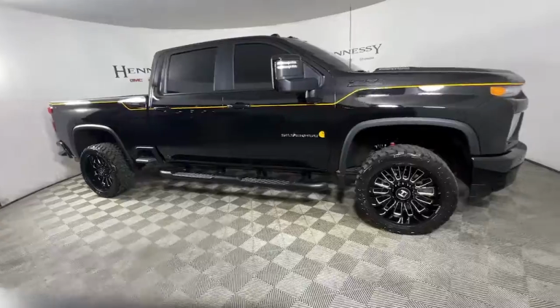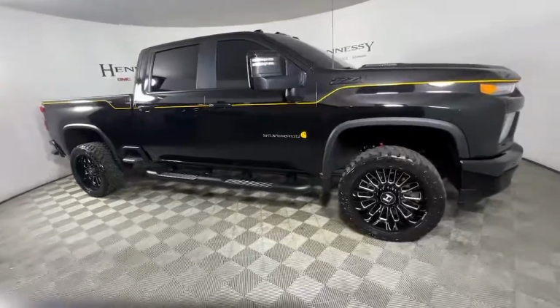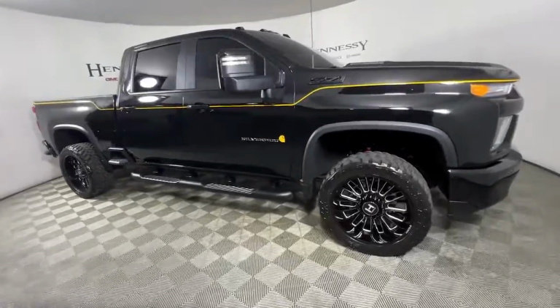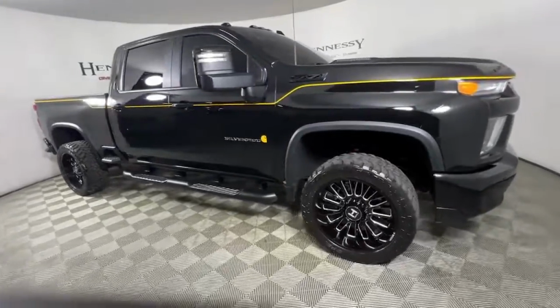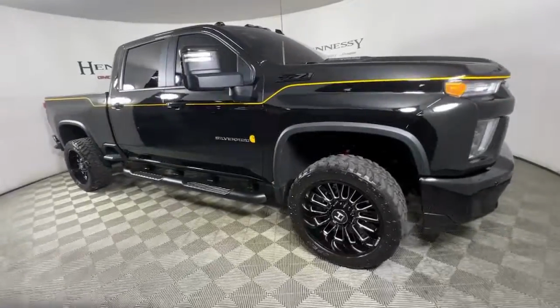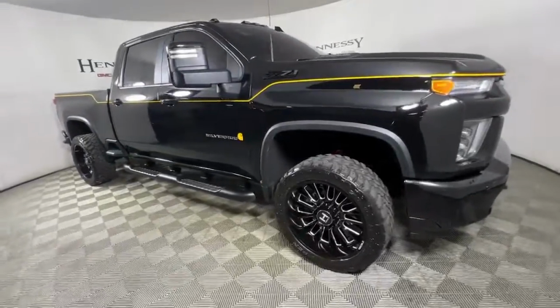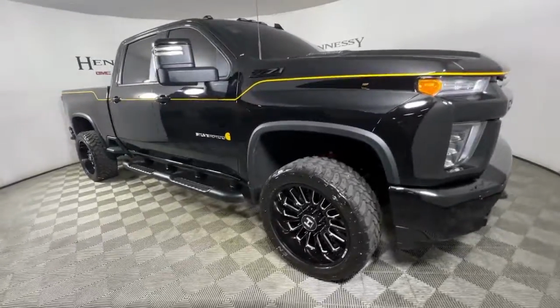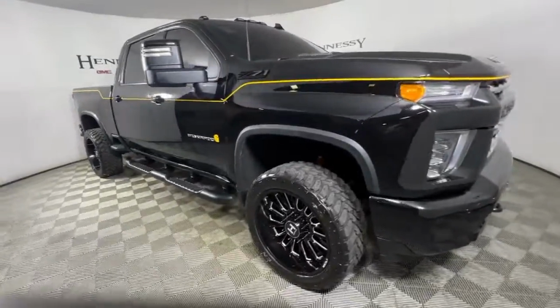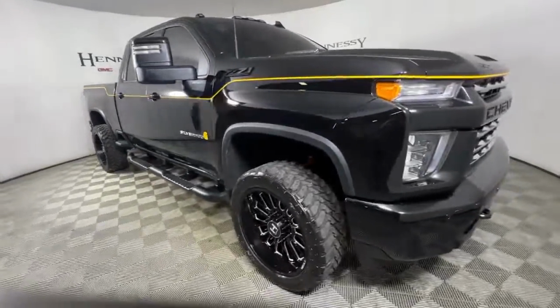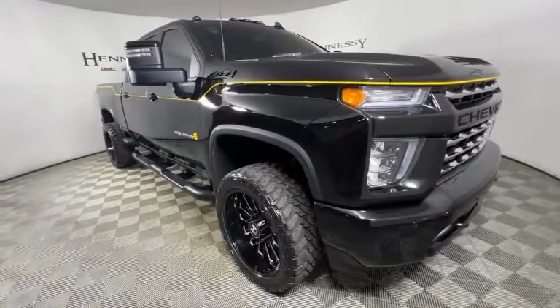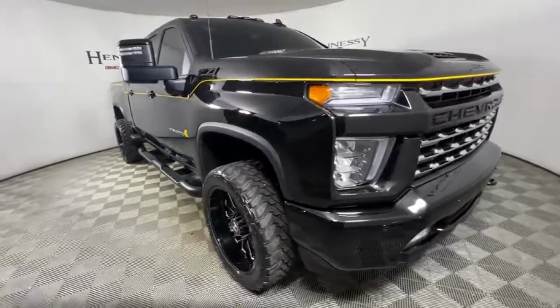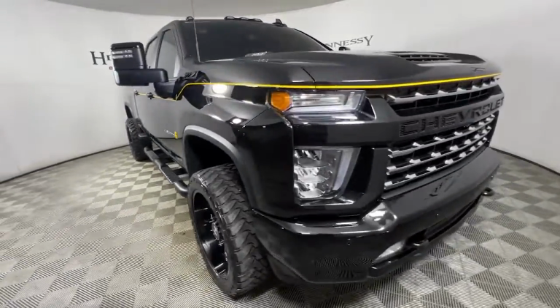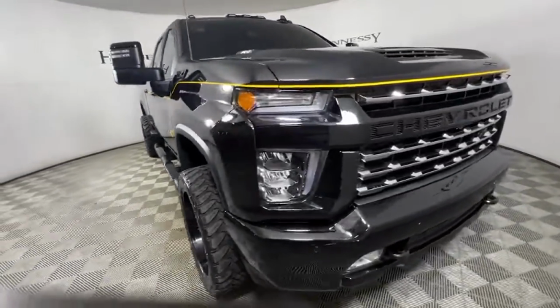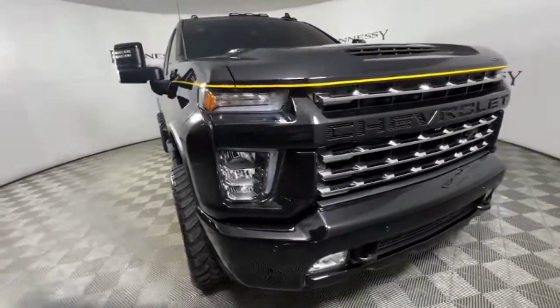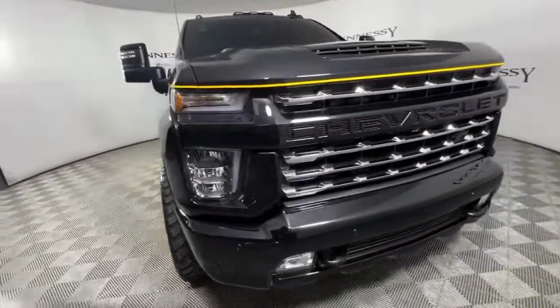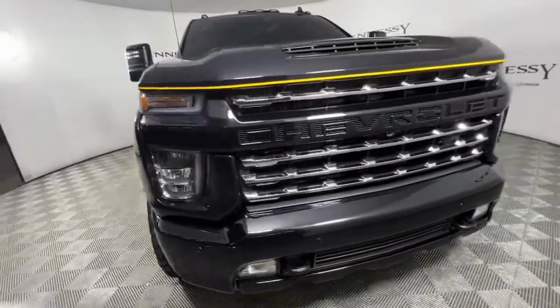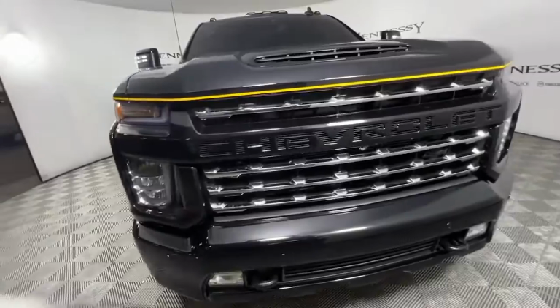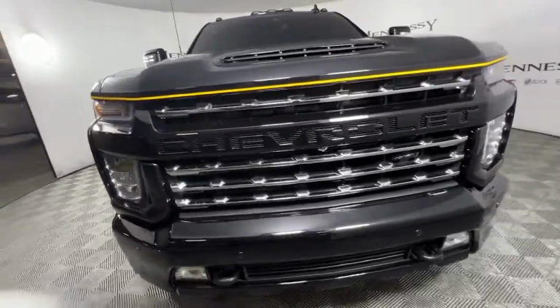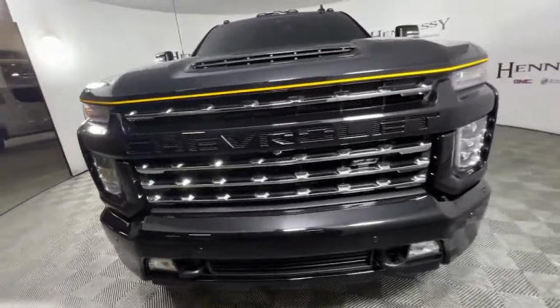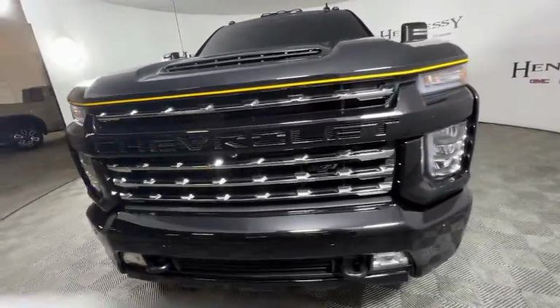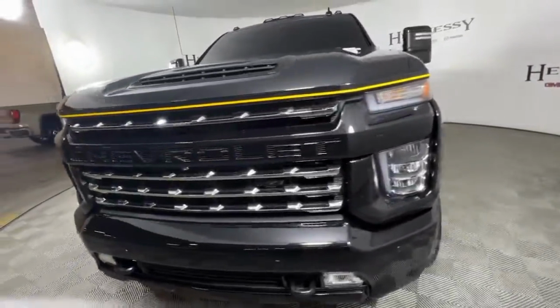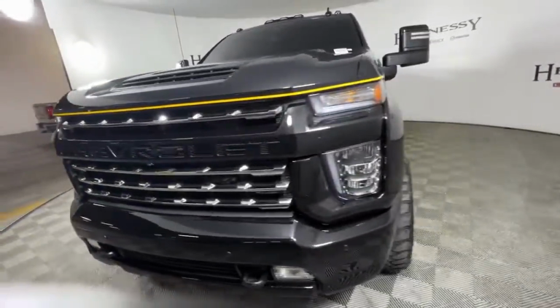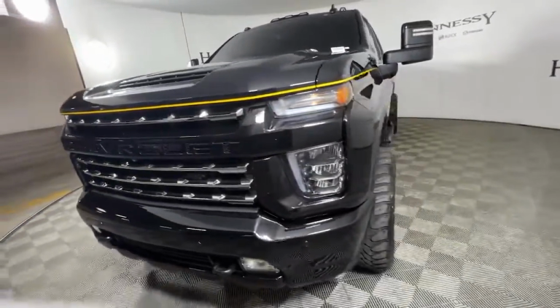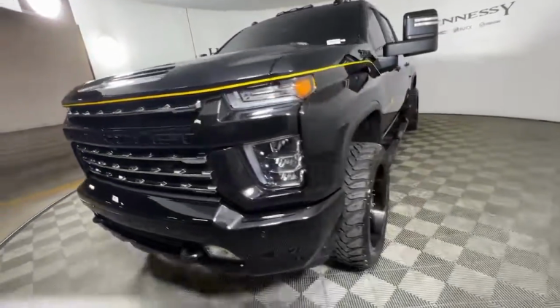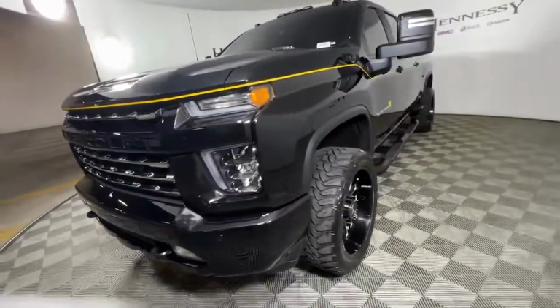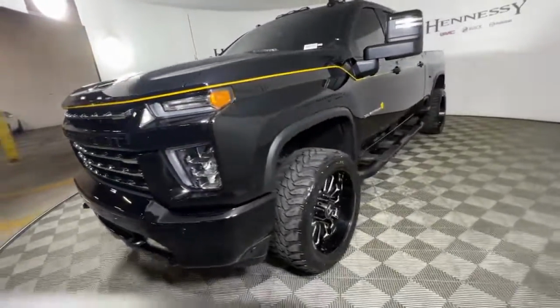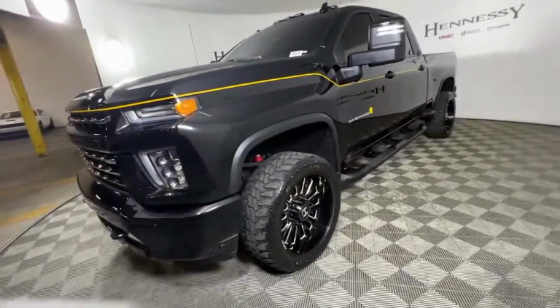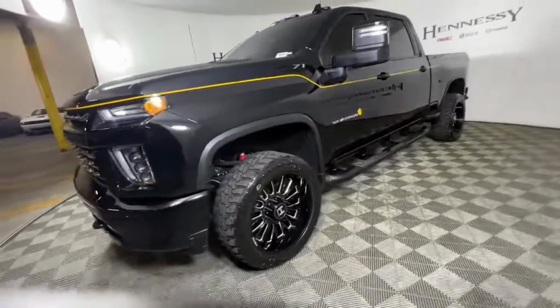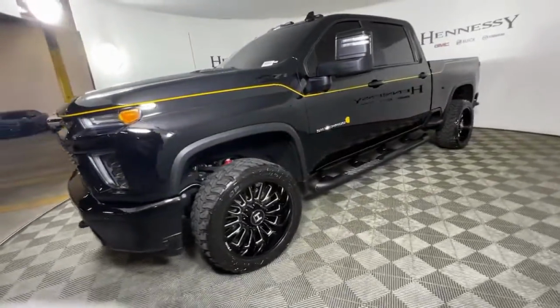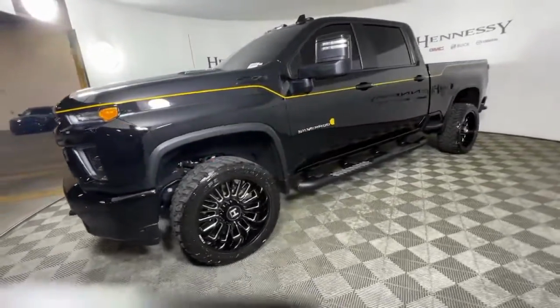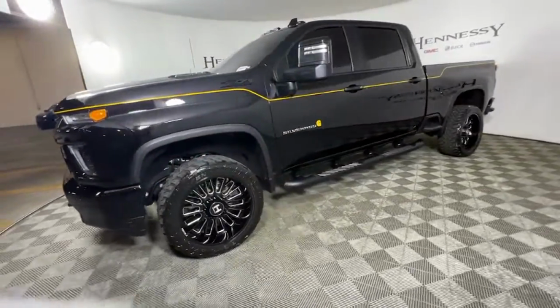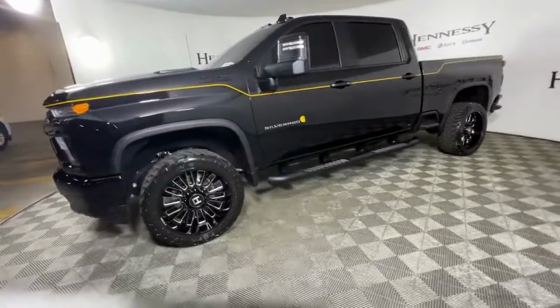Get acquainted with the 2021 Chevrolet Silverado. This vehicle is an outstanding buy with fewer than 30,000 miles on the odometer.